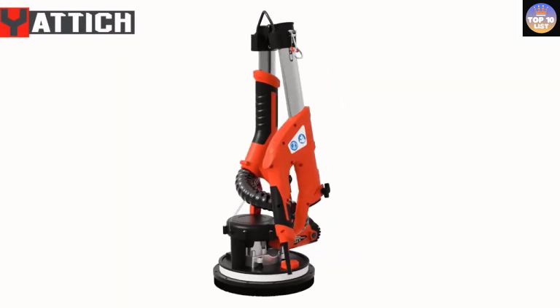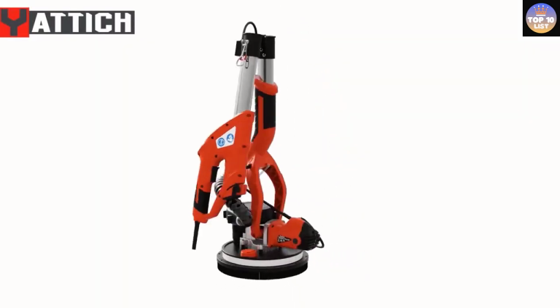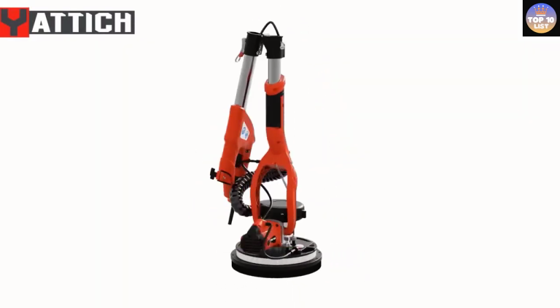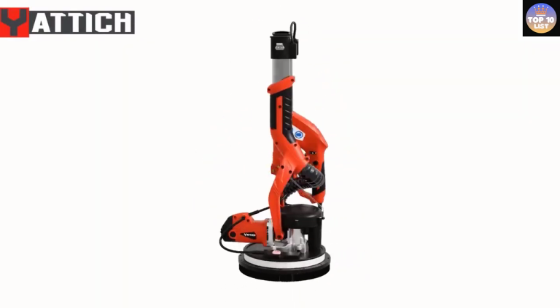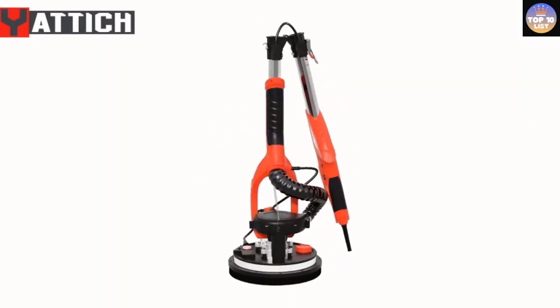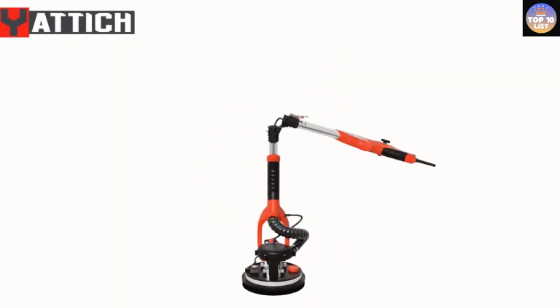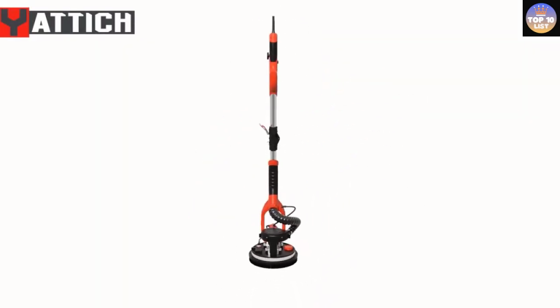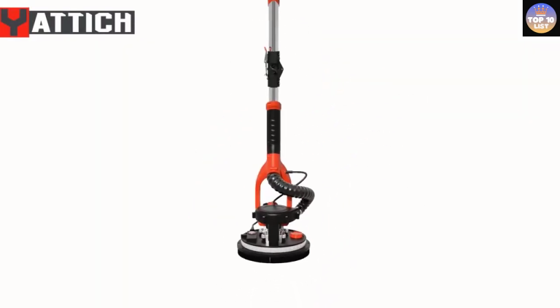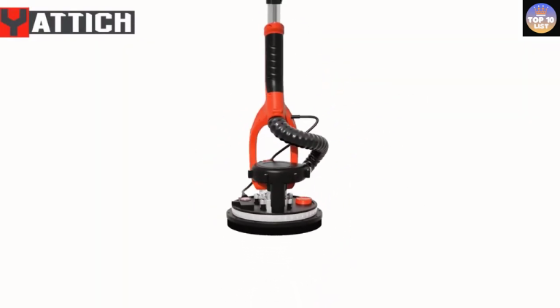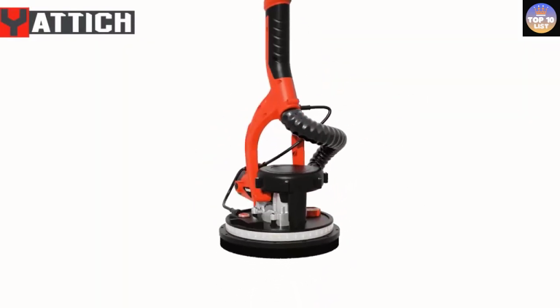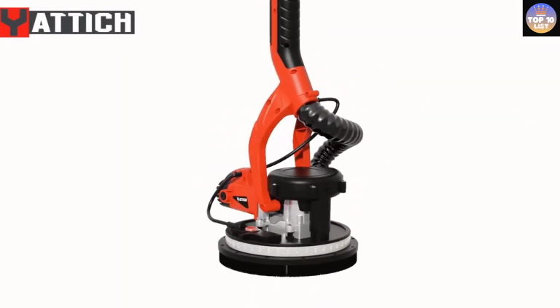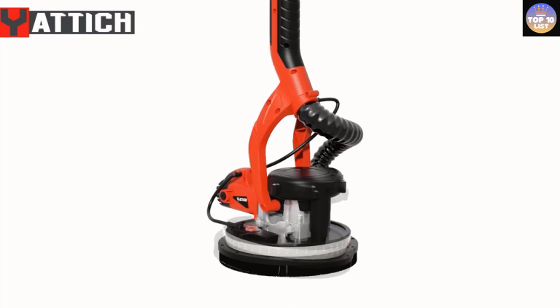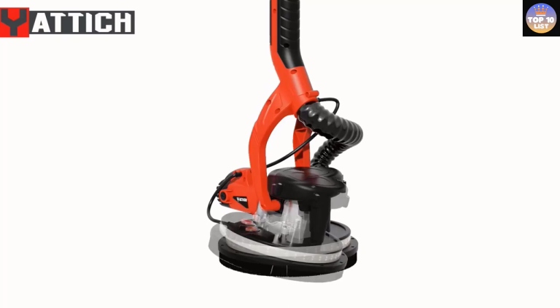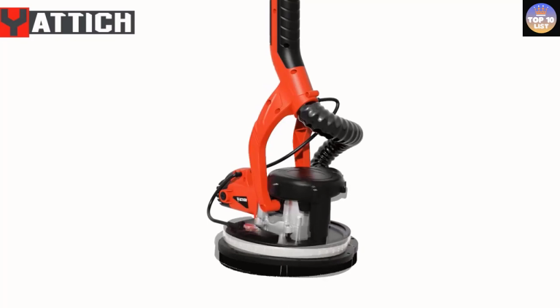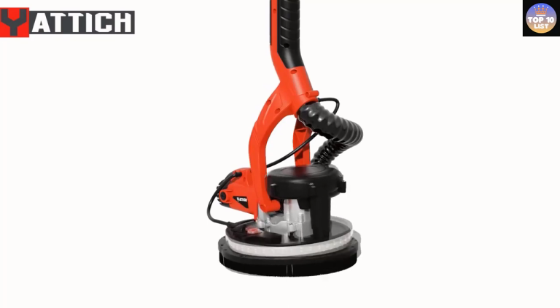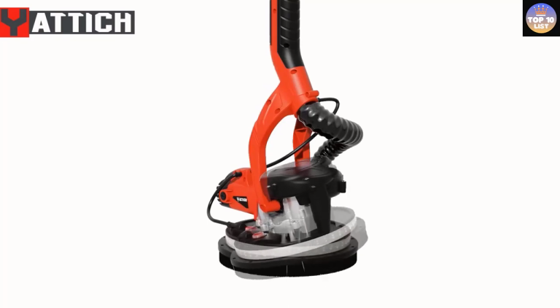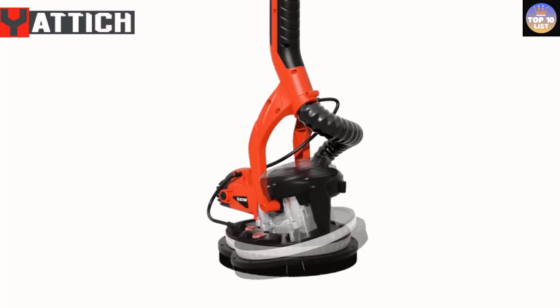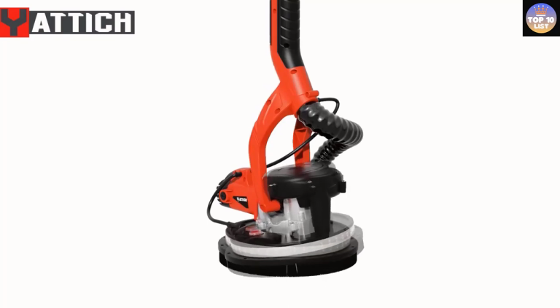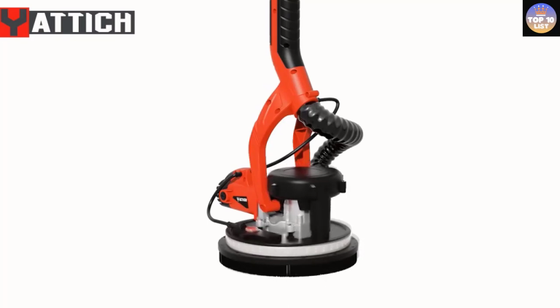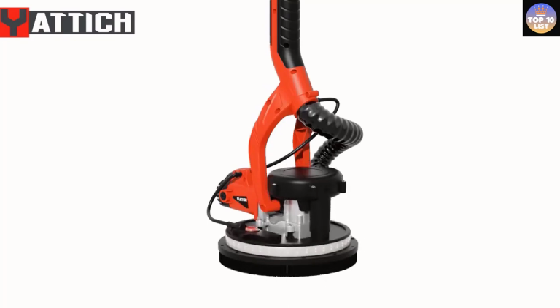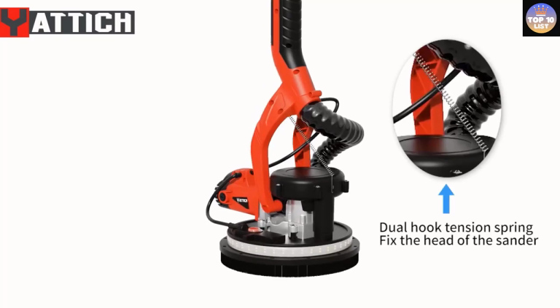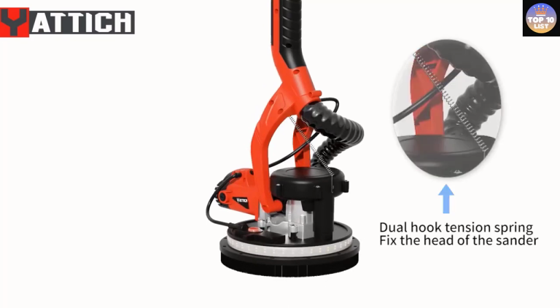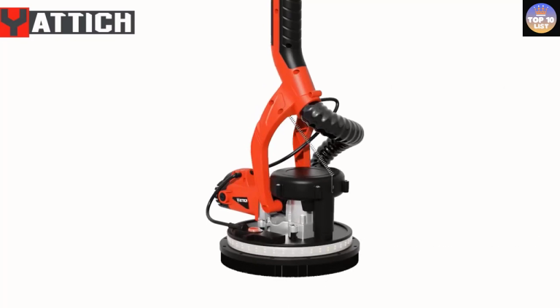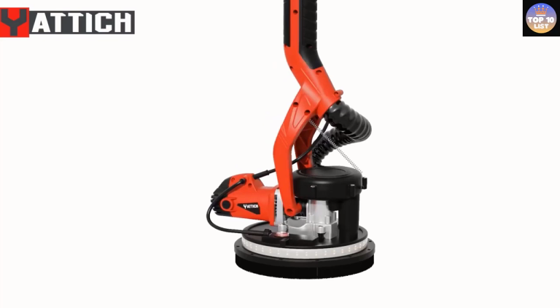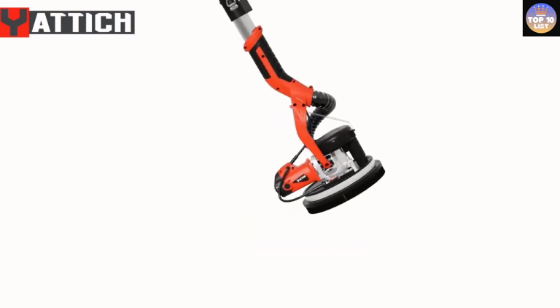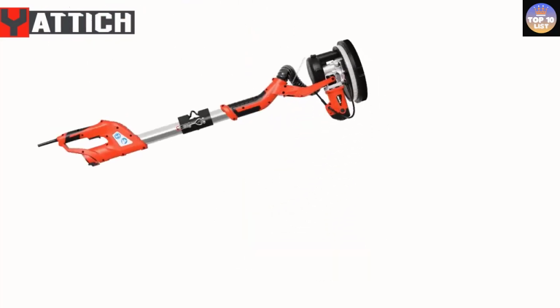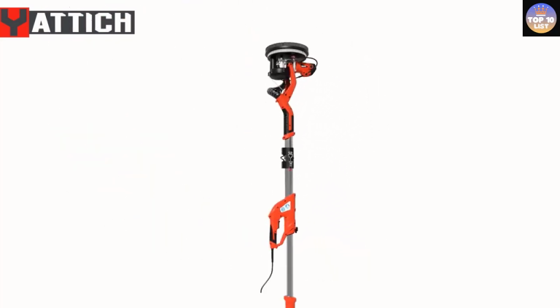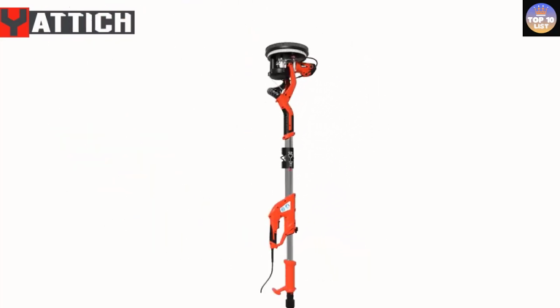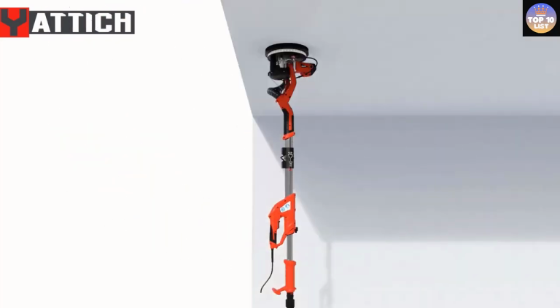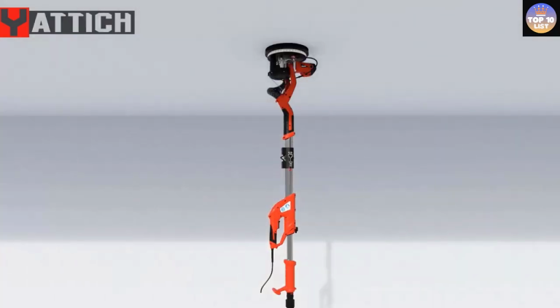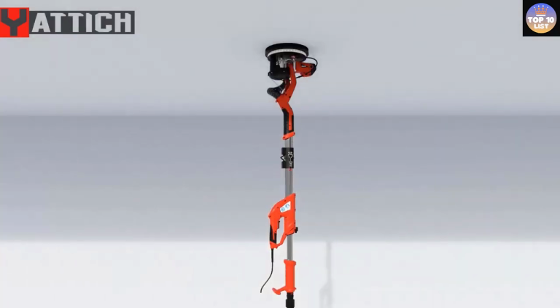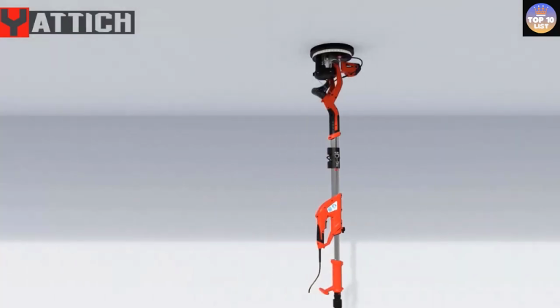Hello guys, today in this video we are going to help you find out the best drywall sanders on the market. I made this list based on my personal opinion, and I tried to list them based on their quality, durability, customer reviews, and more.